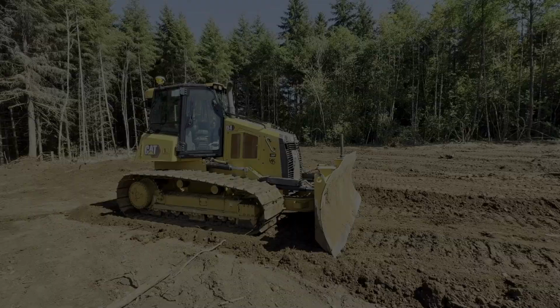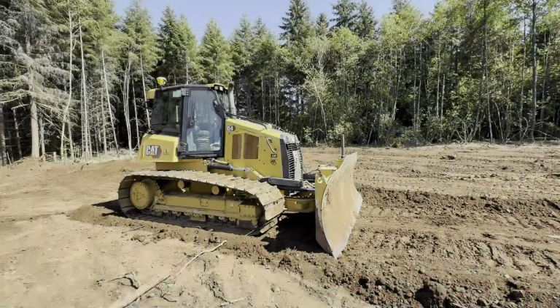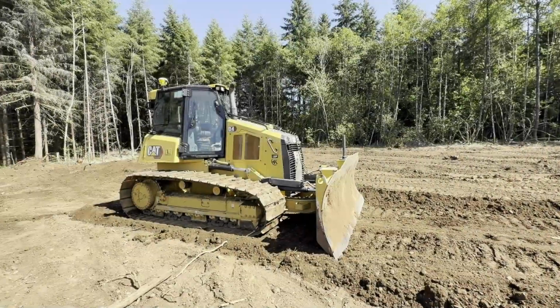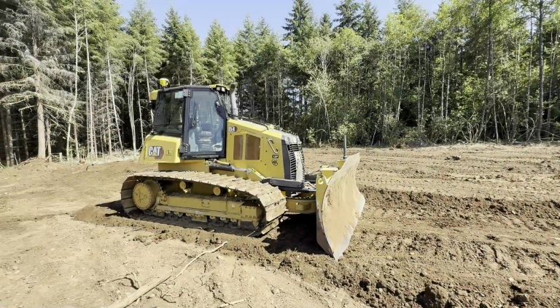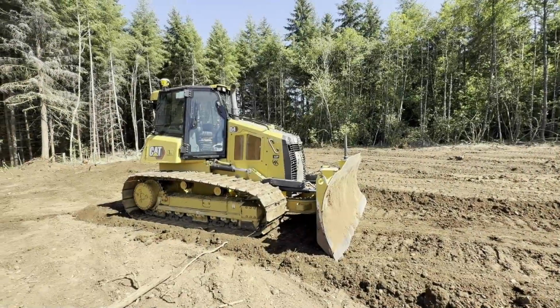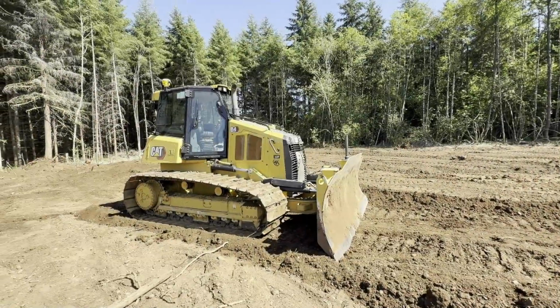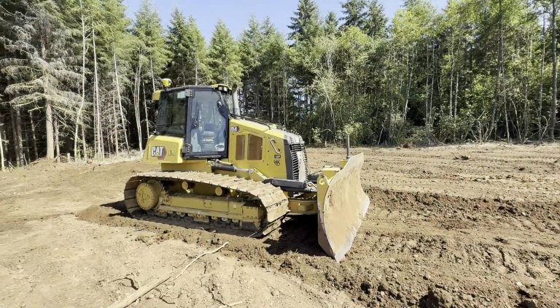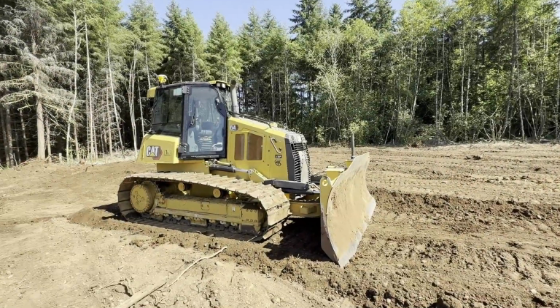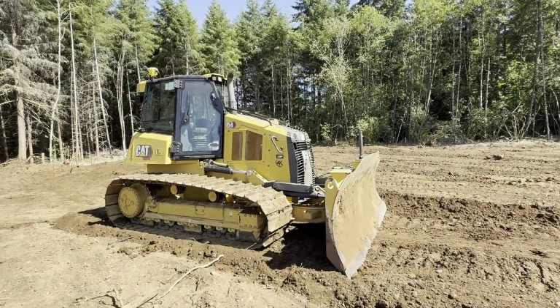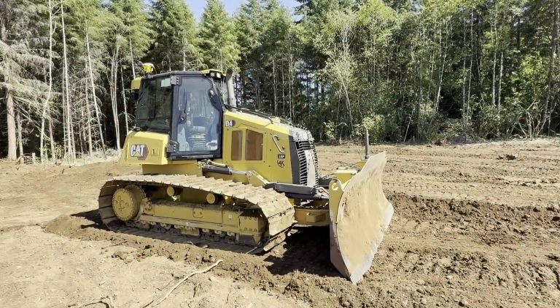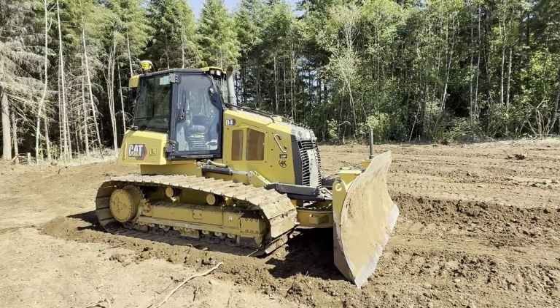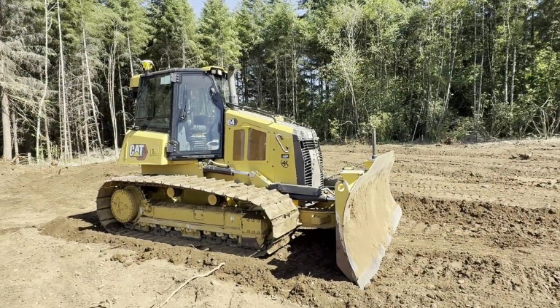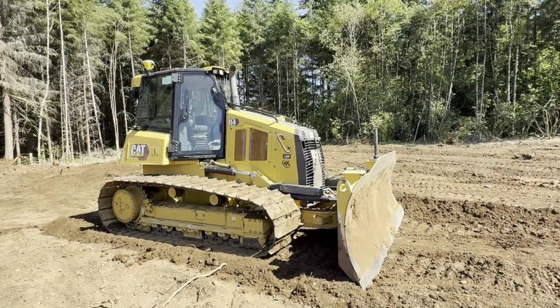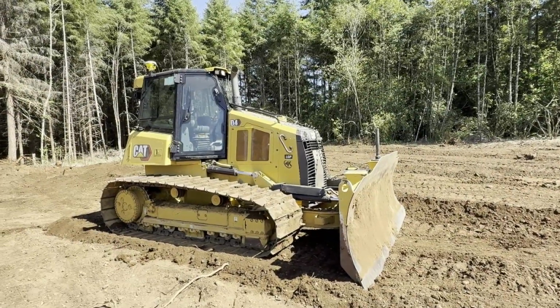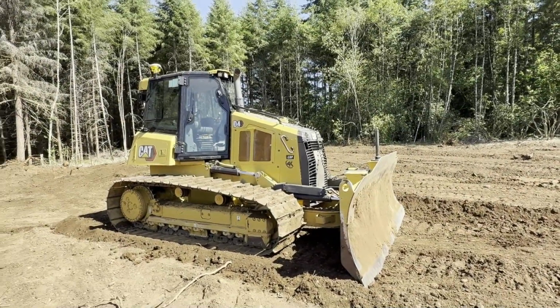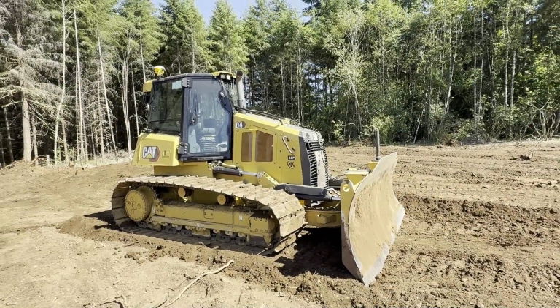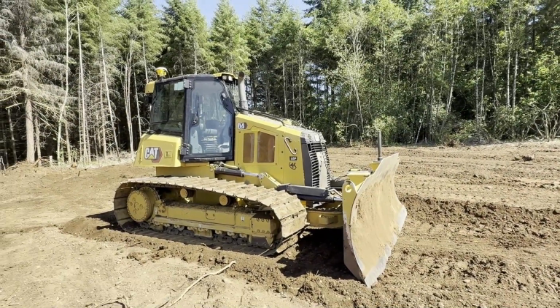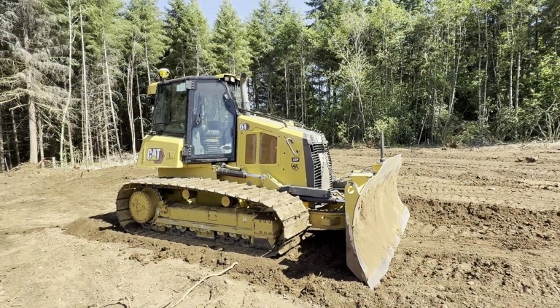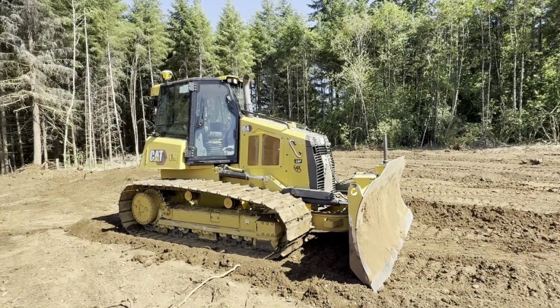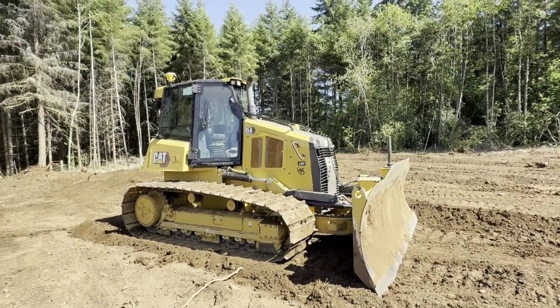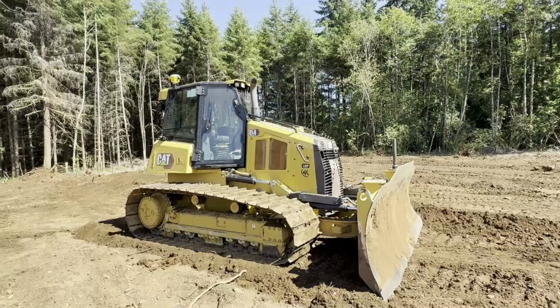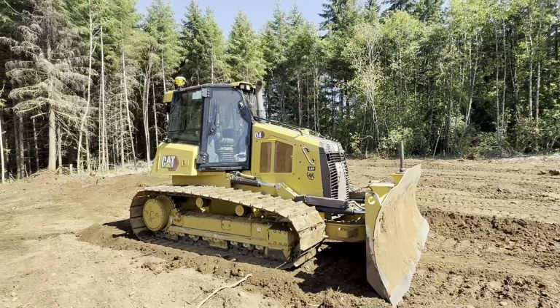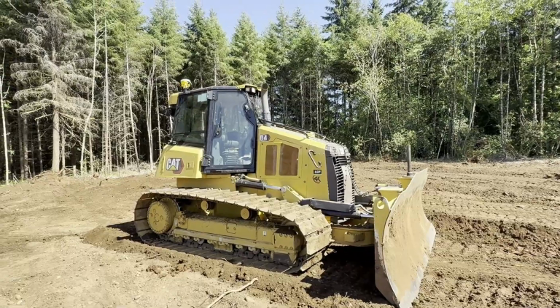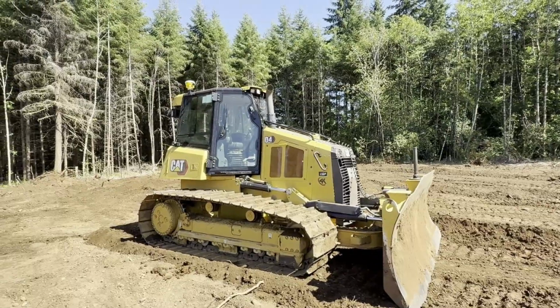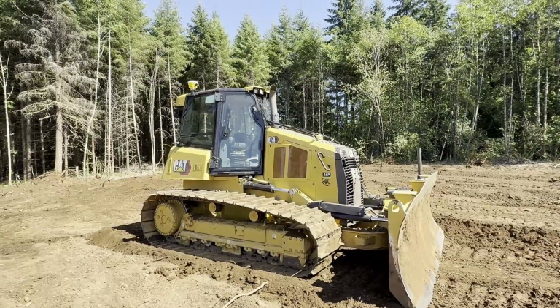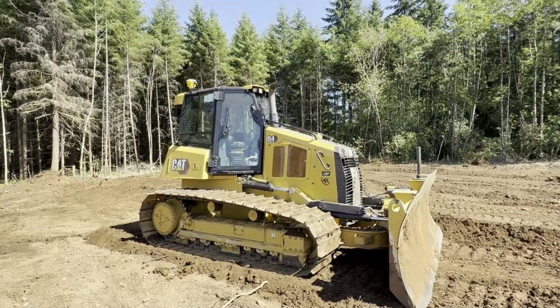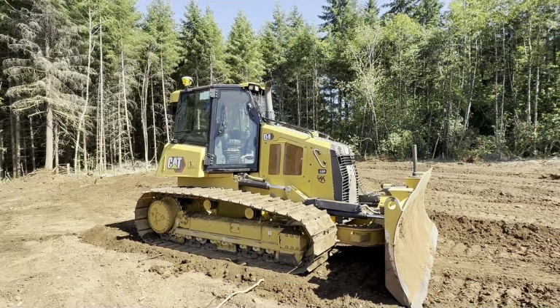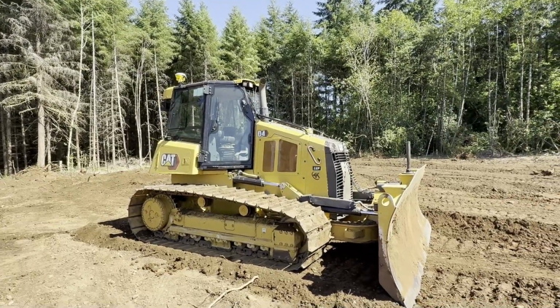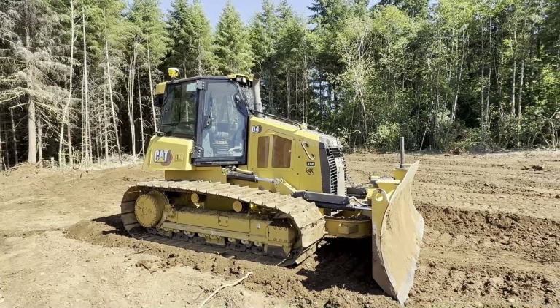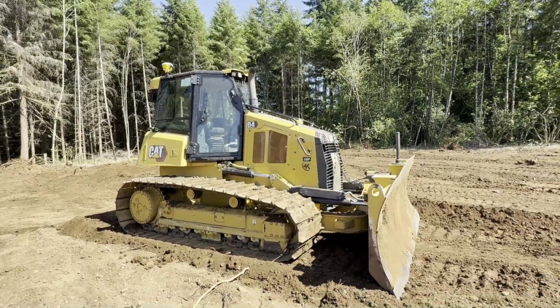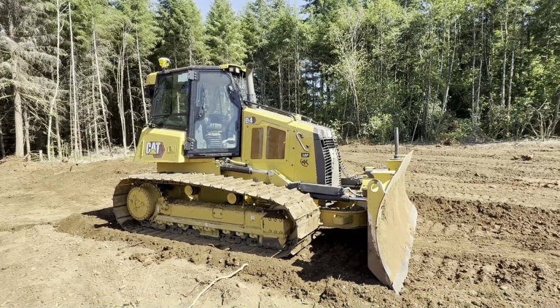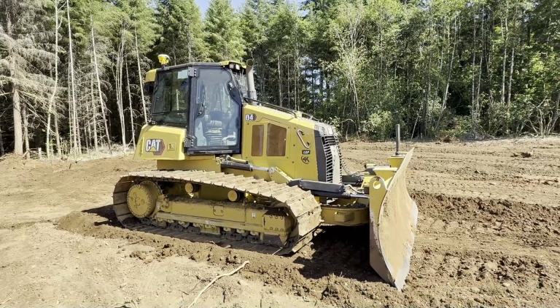Hey, this is Joel from 4K Equipment, just a quick overview of a Cat D4 that we have wired up right now for Trimble and also Topcon.